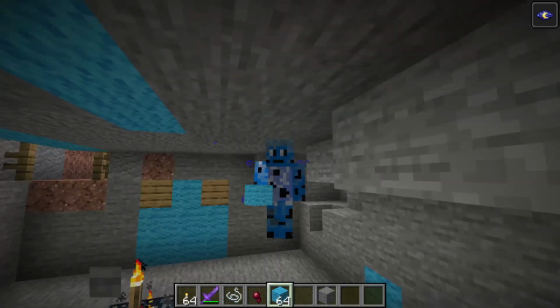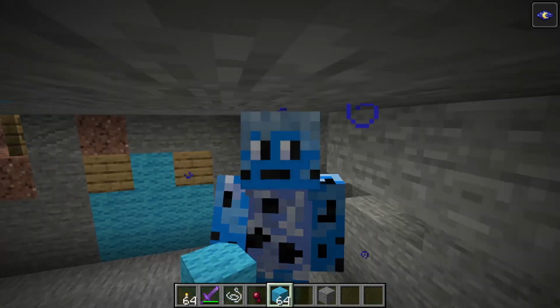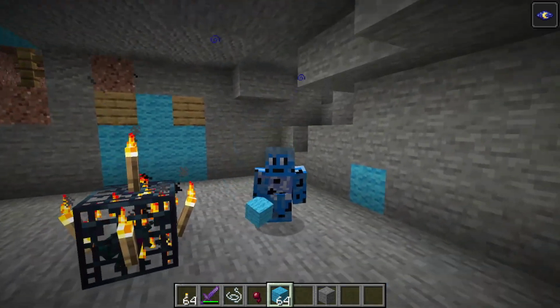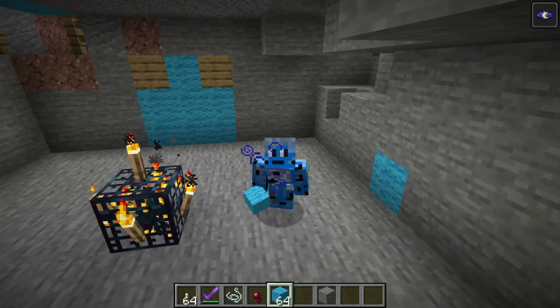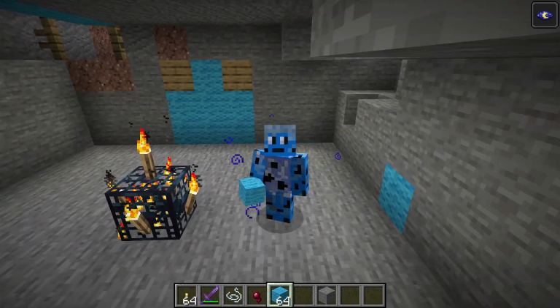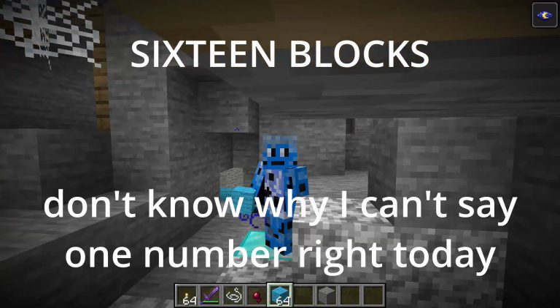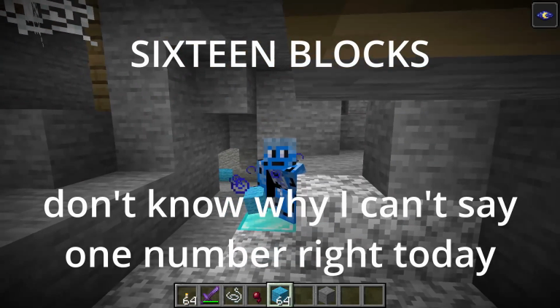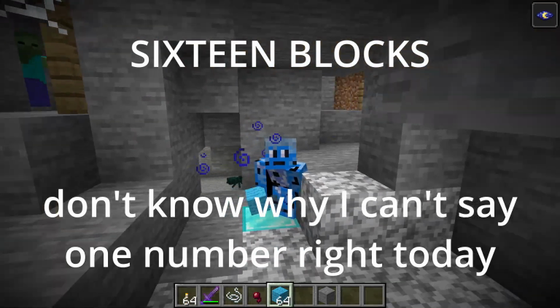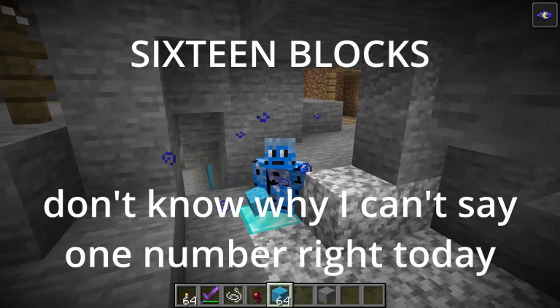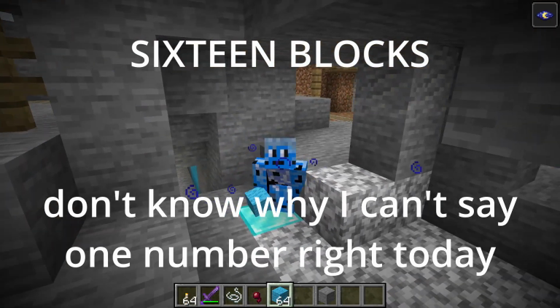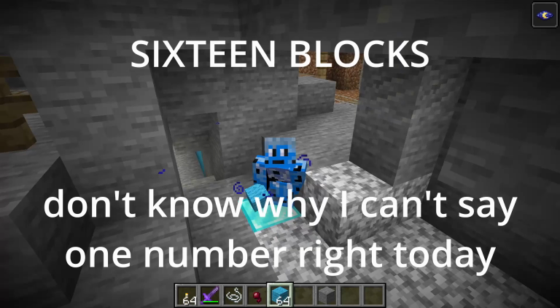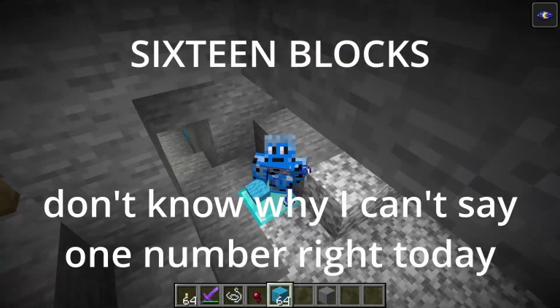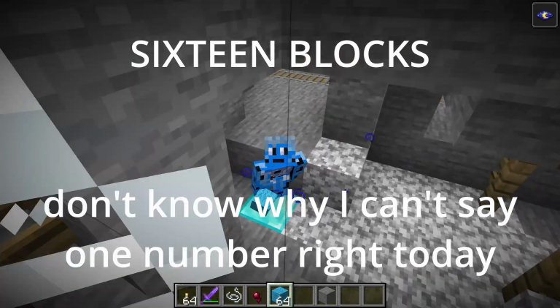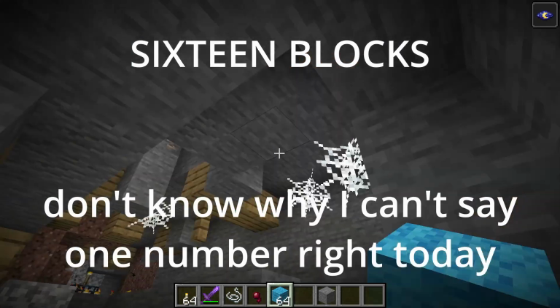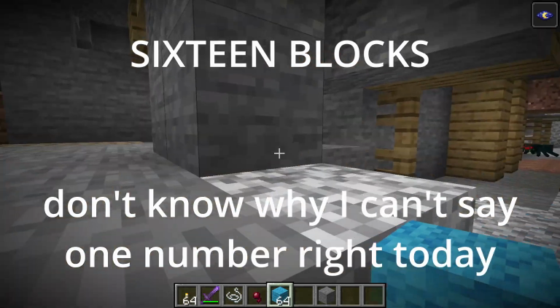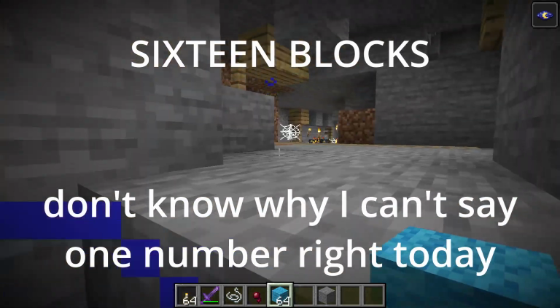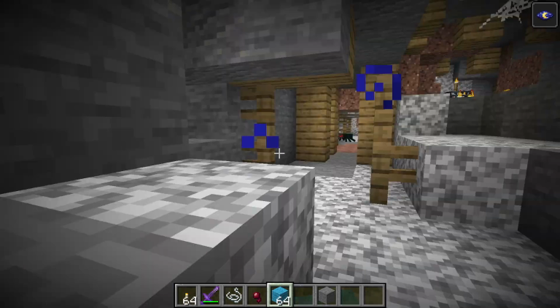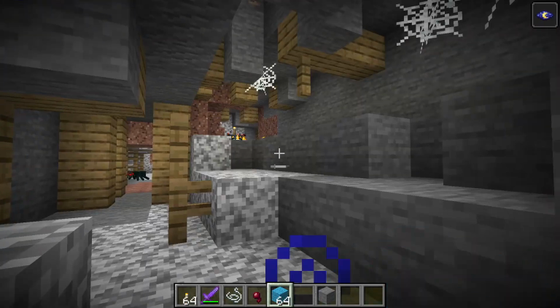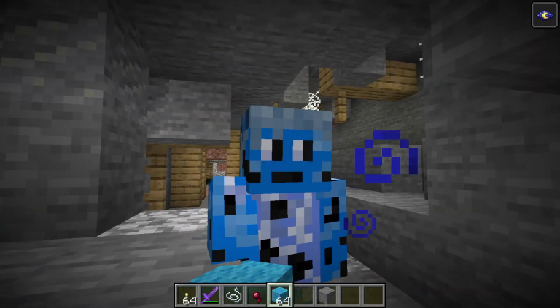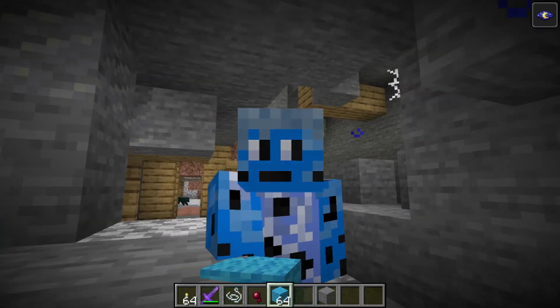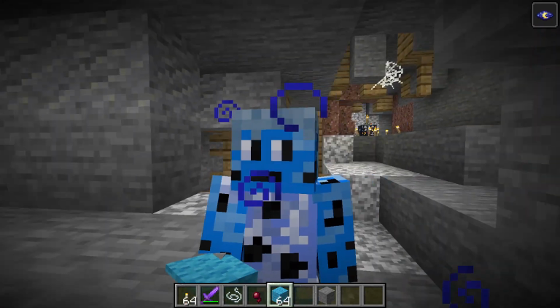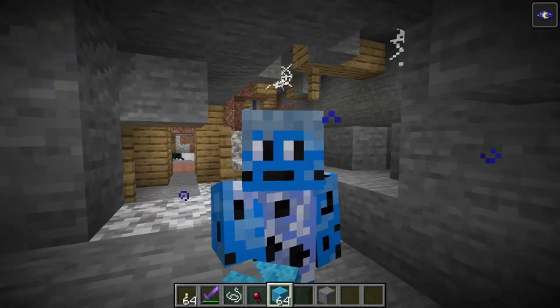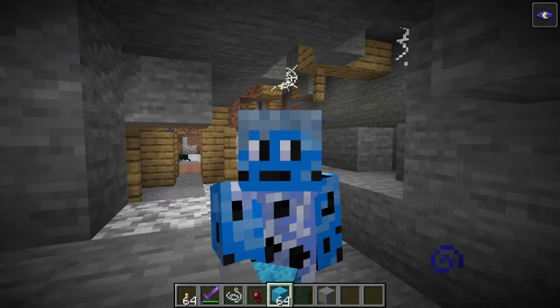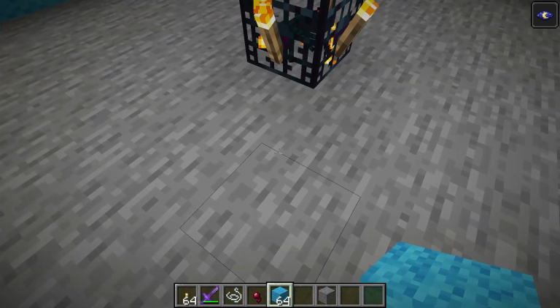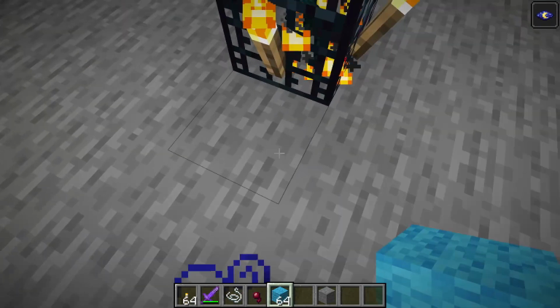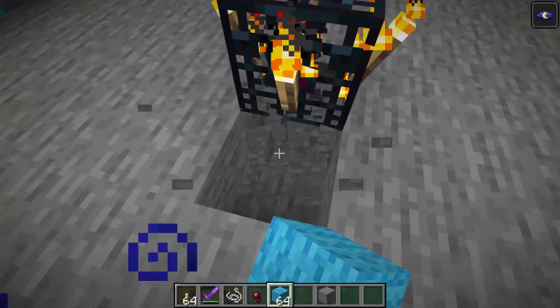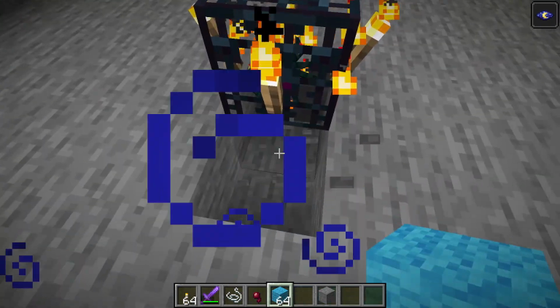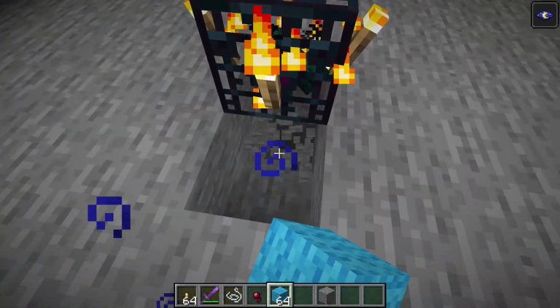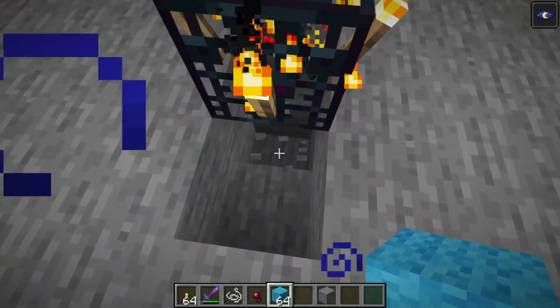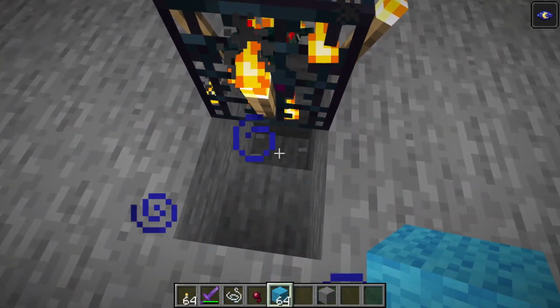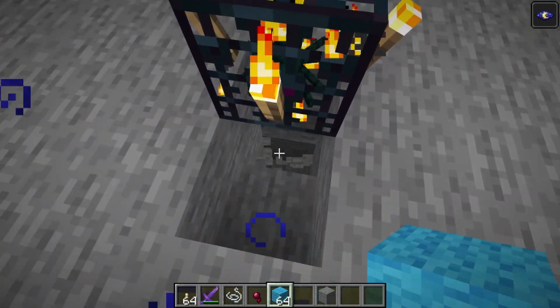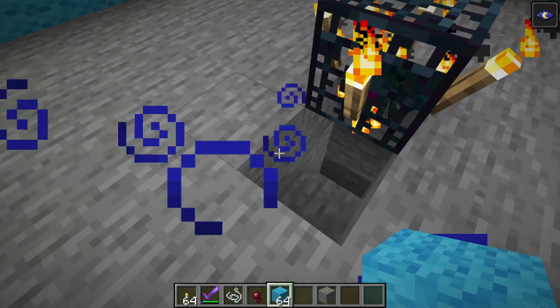The killing chamber needs to be at a distance of less than 15 blocks from every spawner - one block further and the spawner won't activate. Now dig down three blocks.